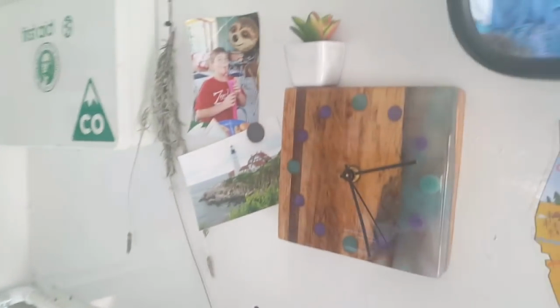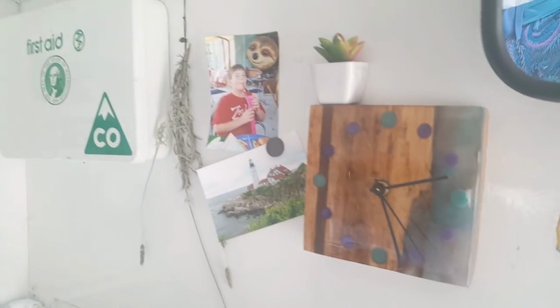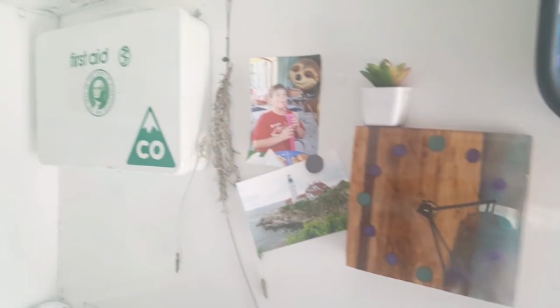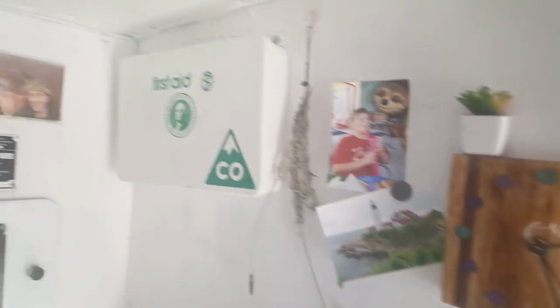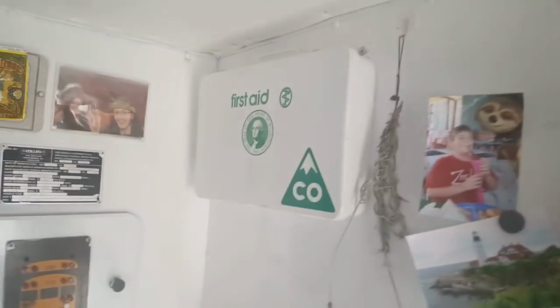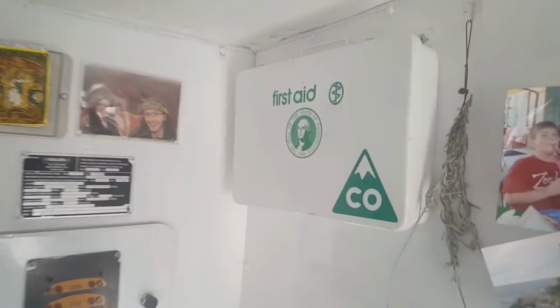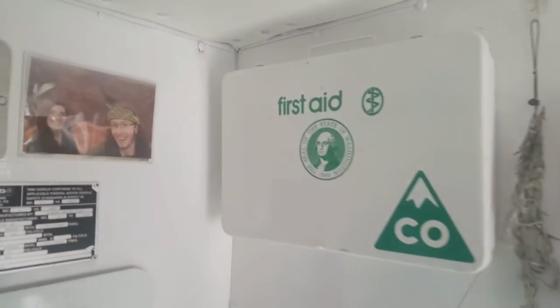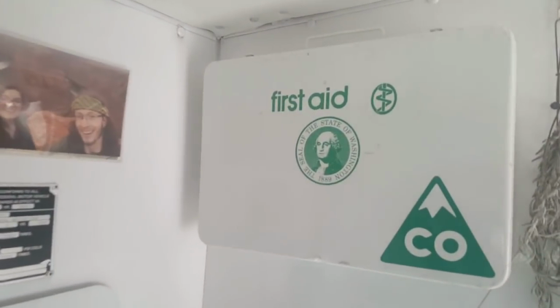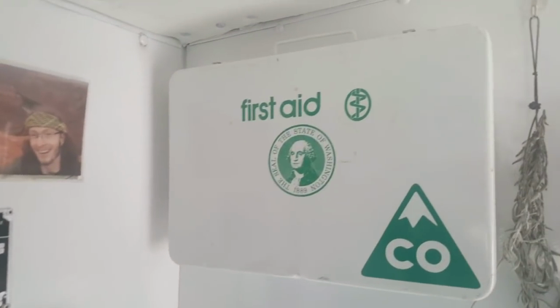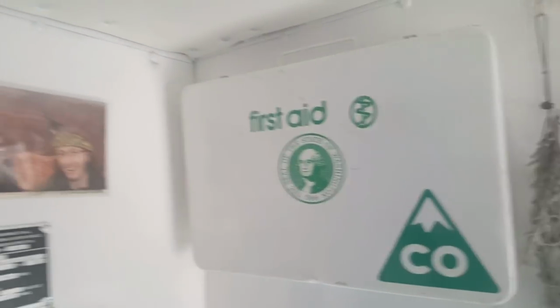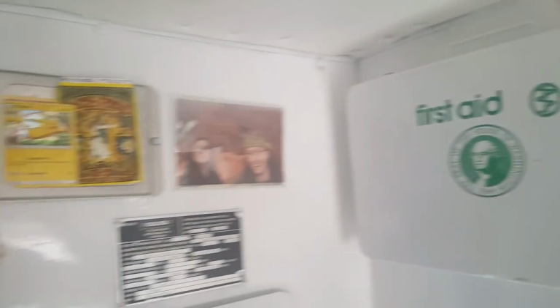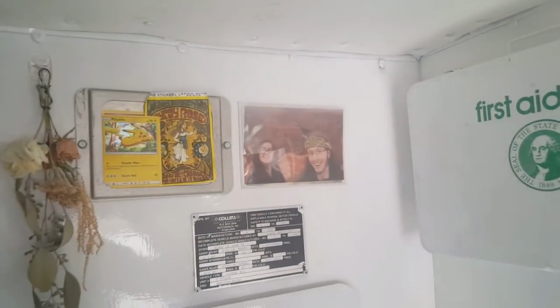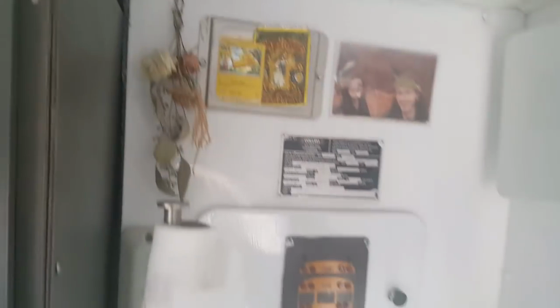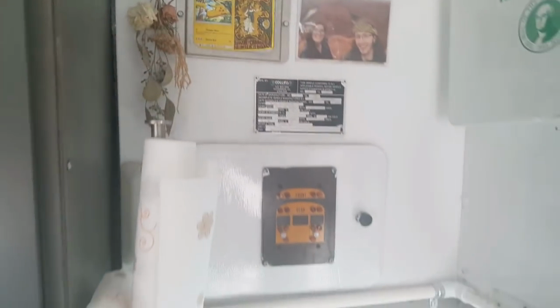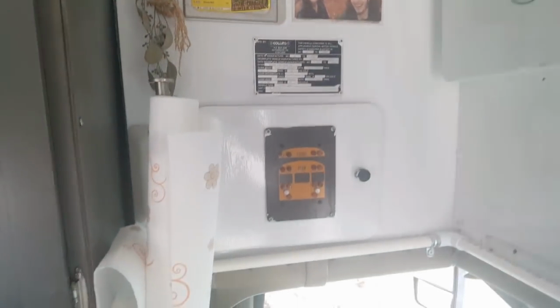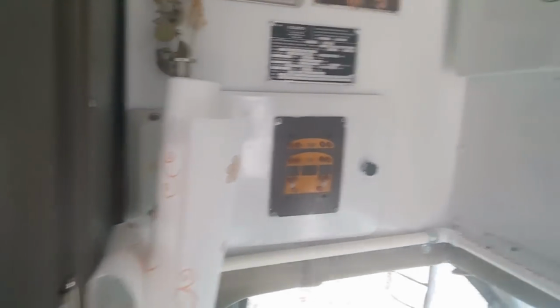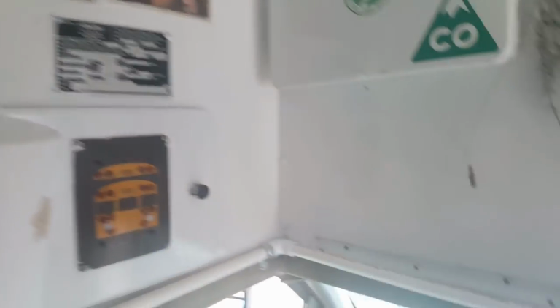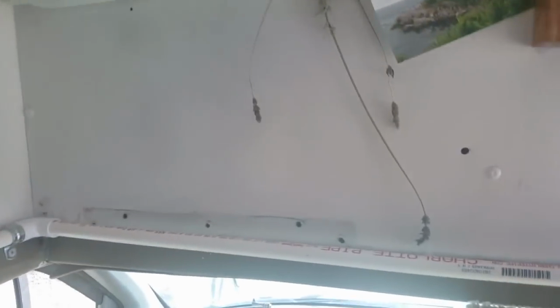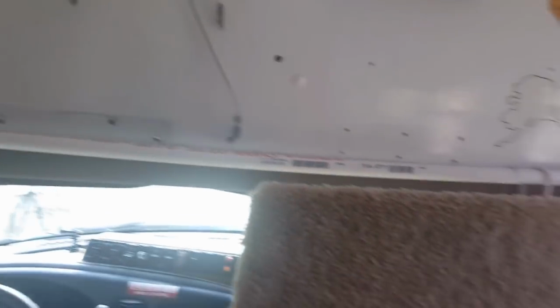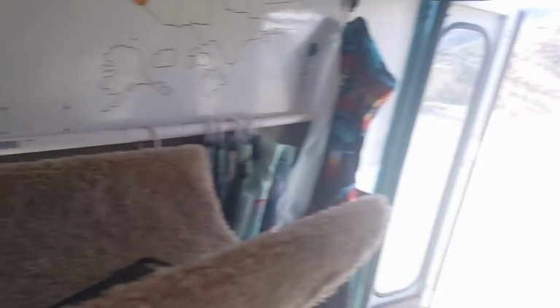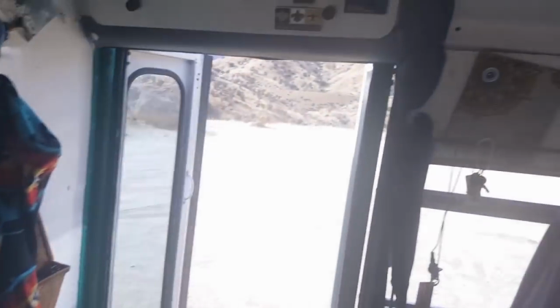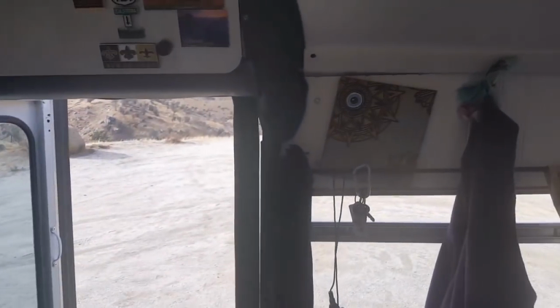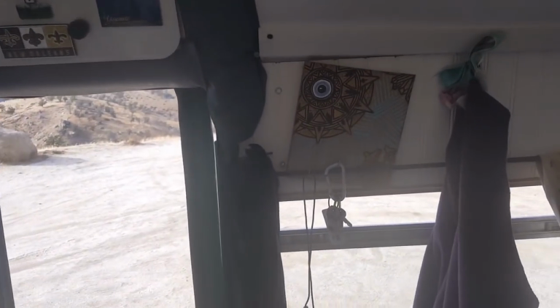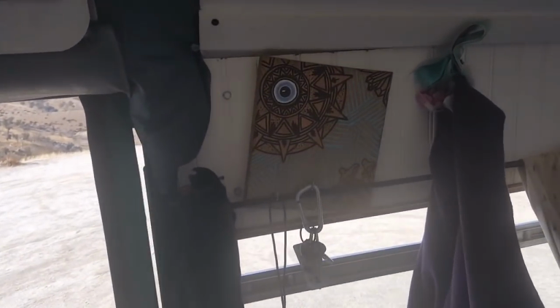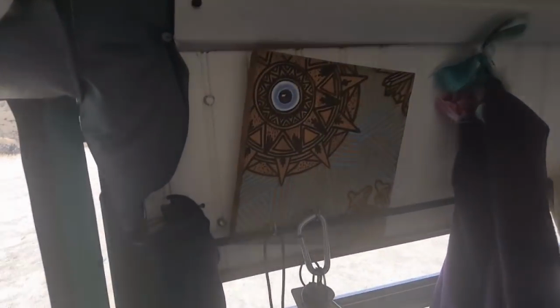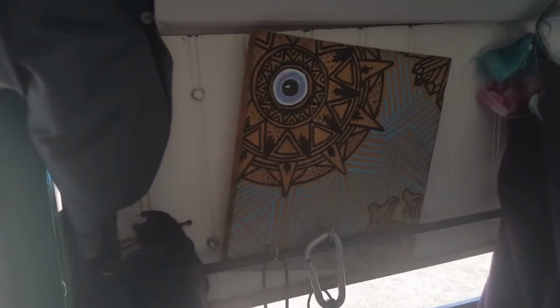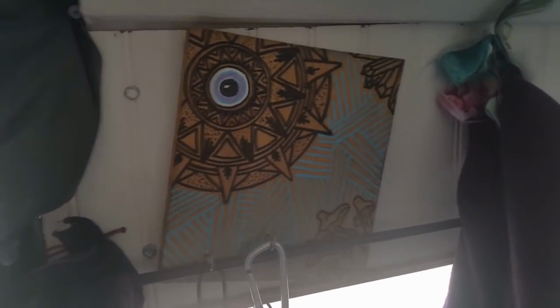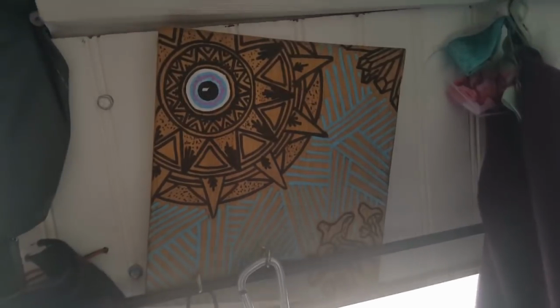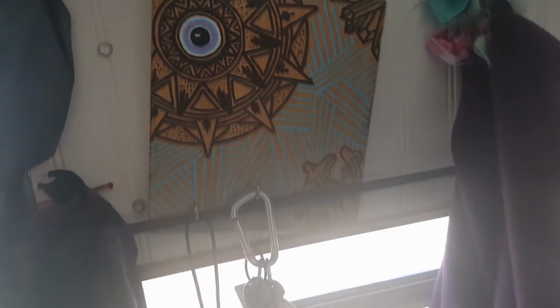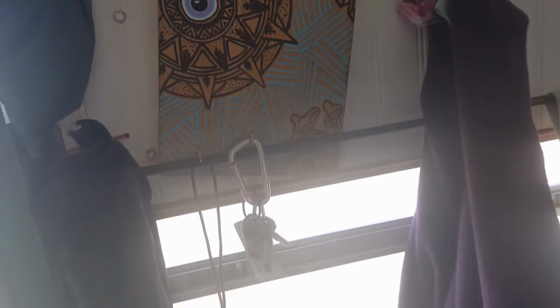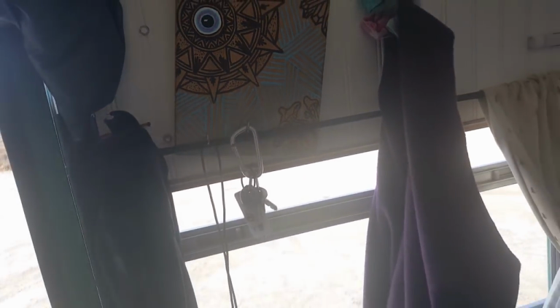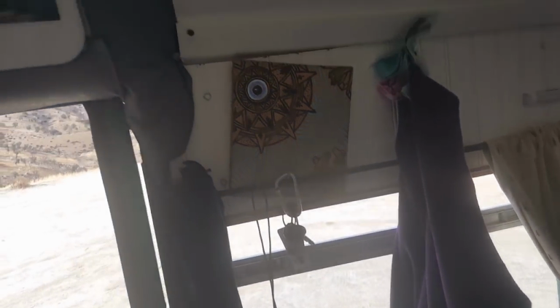Got our clock hung up, first aid kit, just some pictures. All our lights and everything's still working. Got our little key holder so when we get in we can hang our keys.